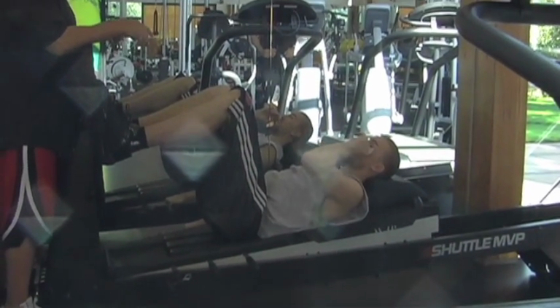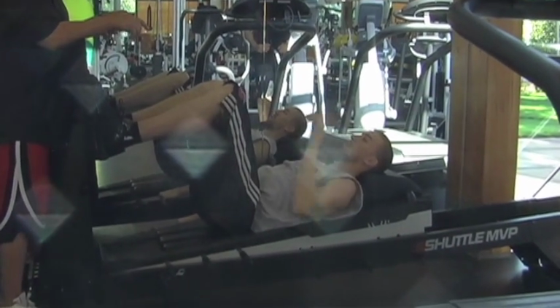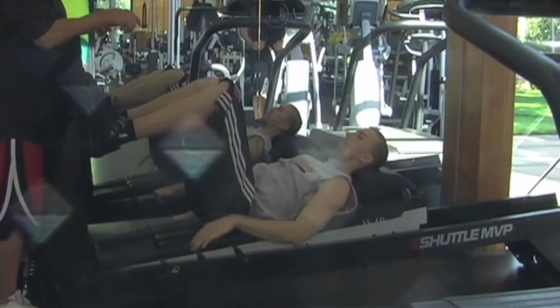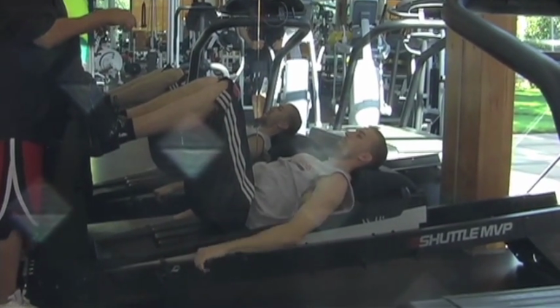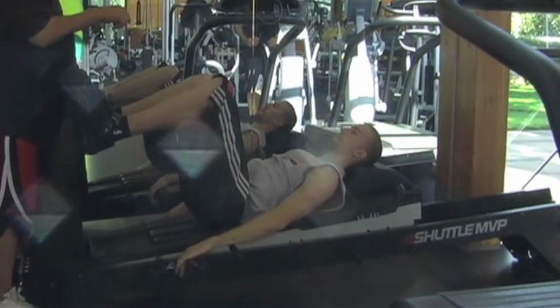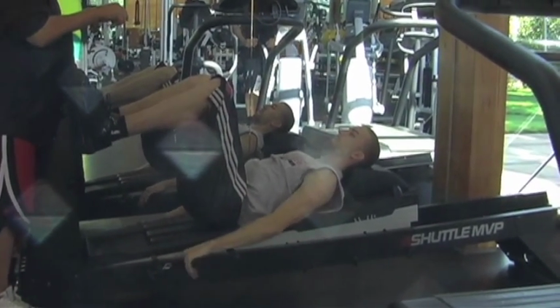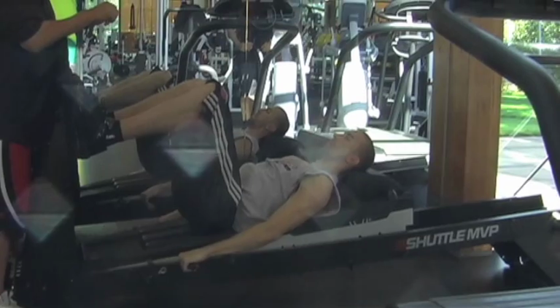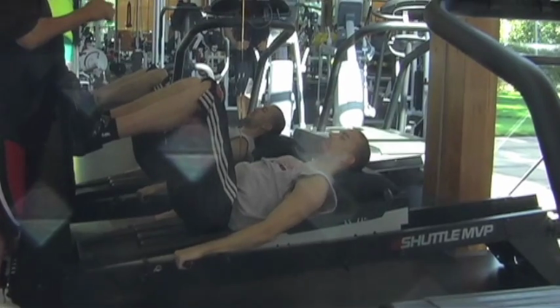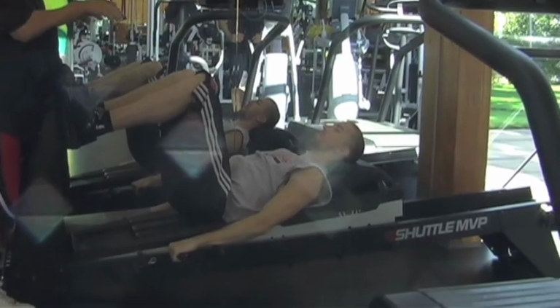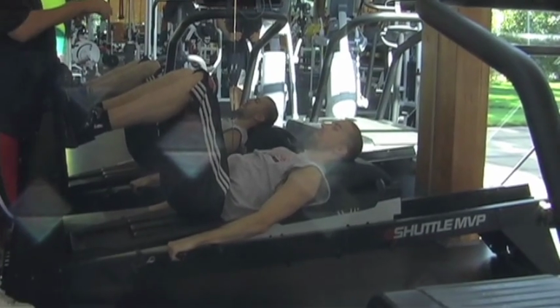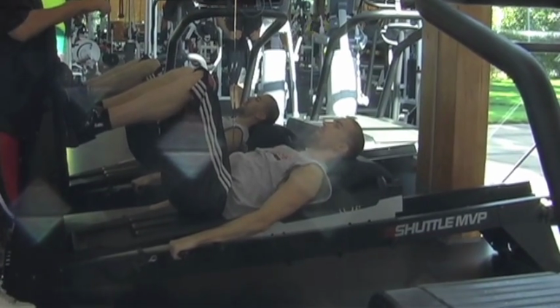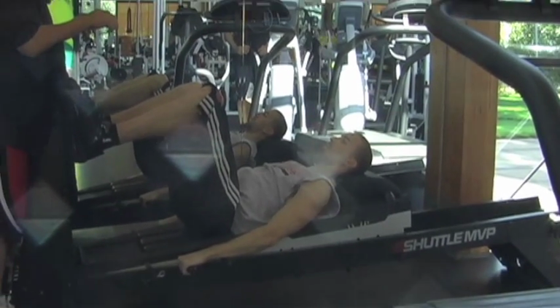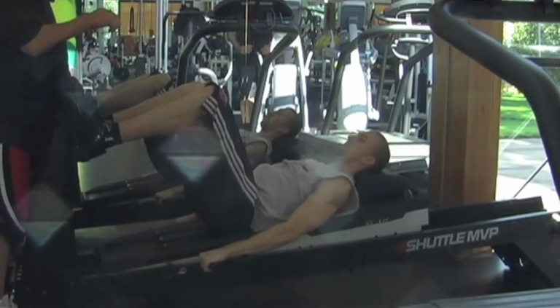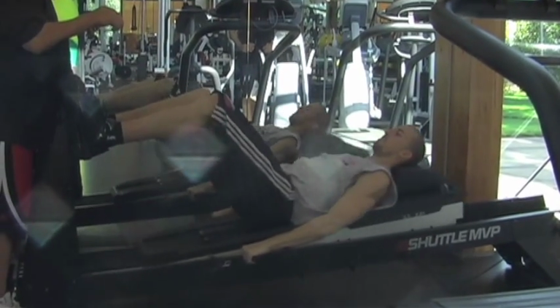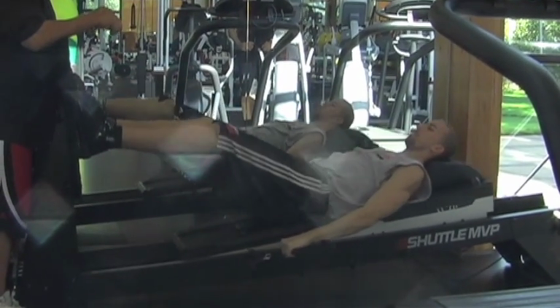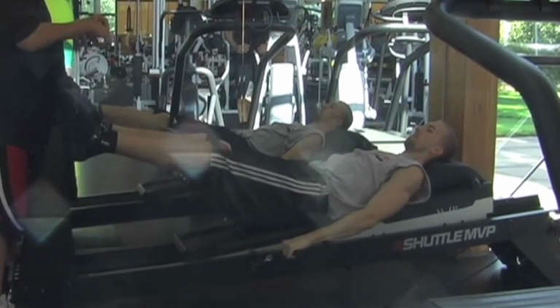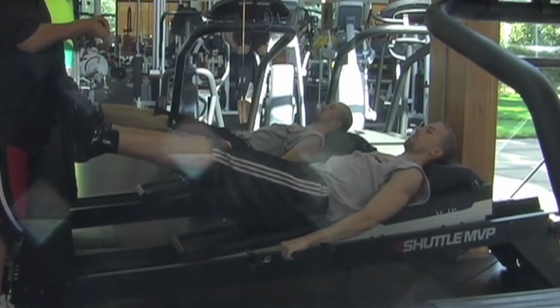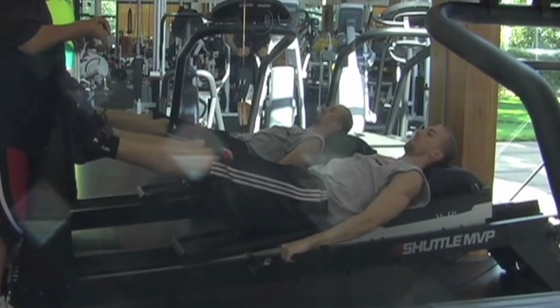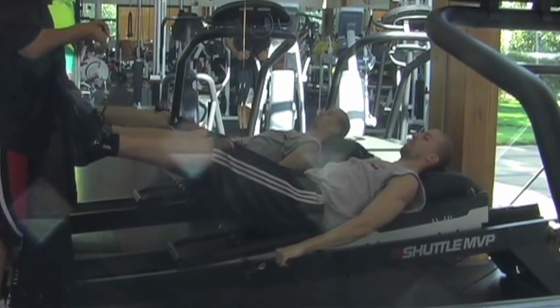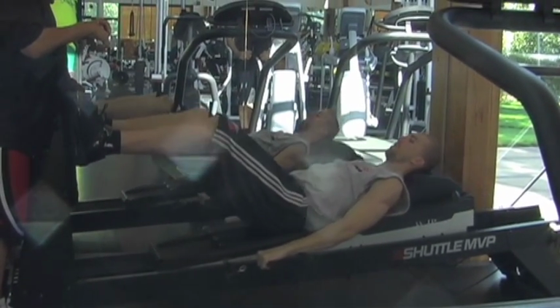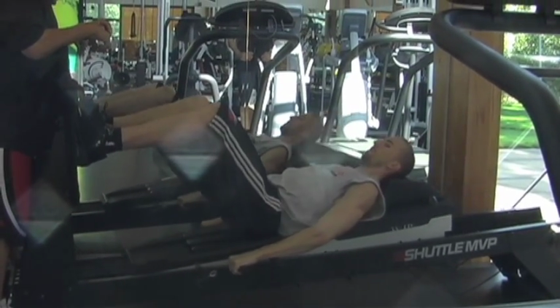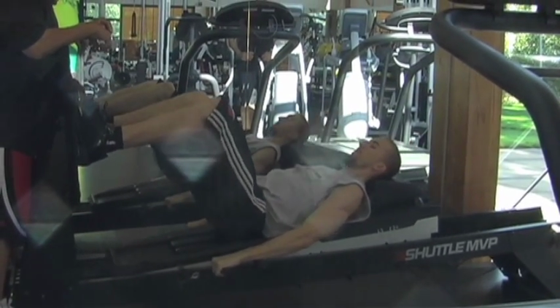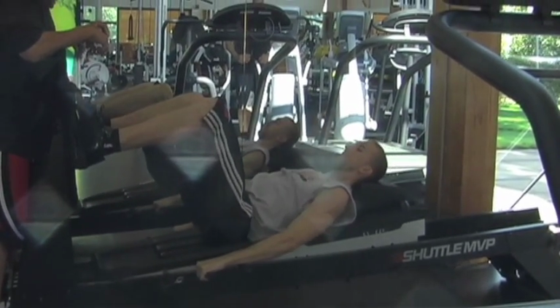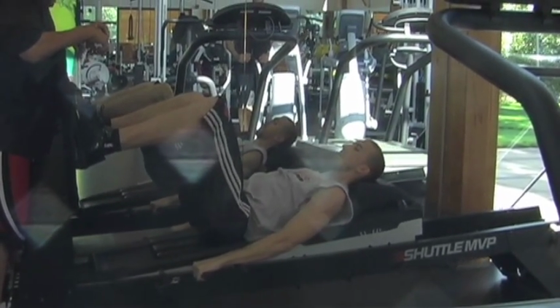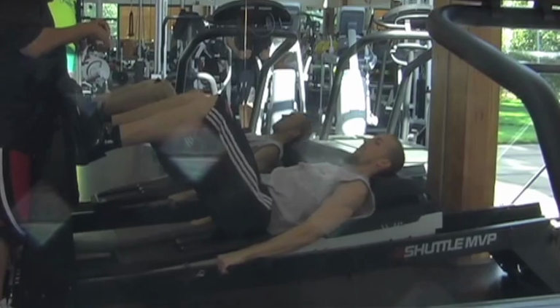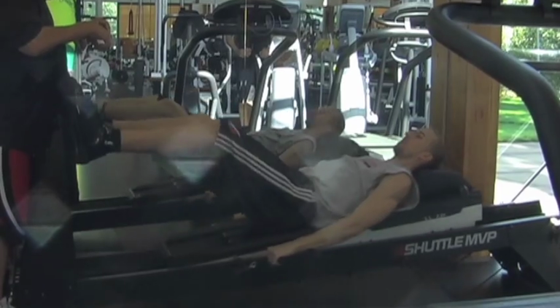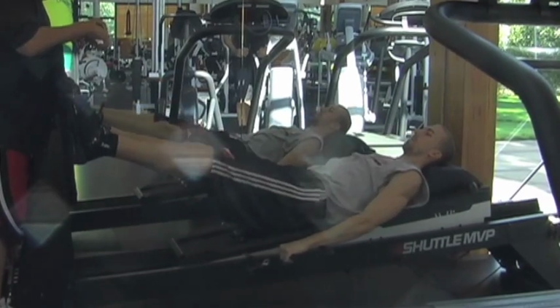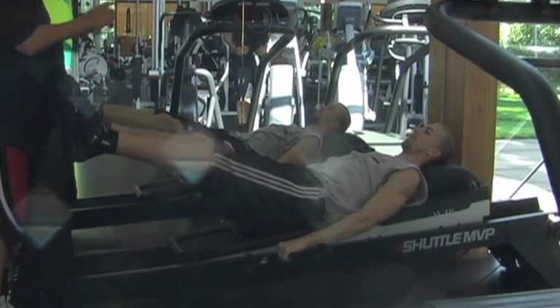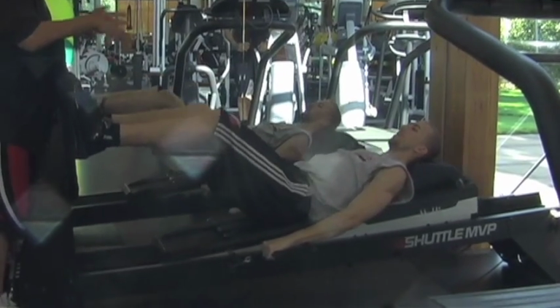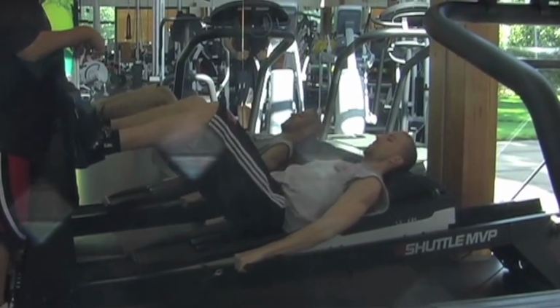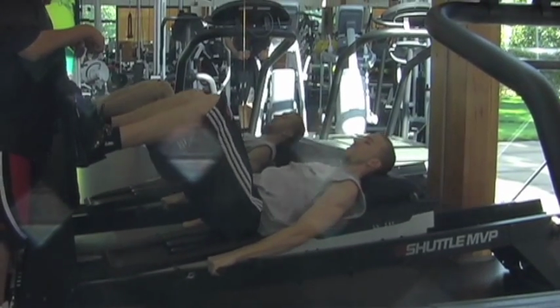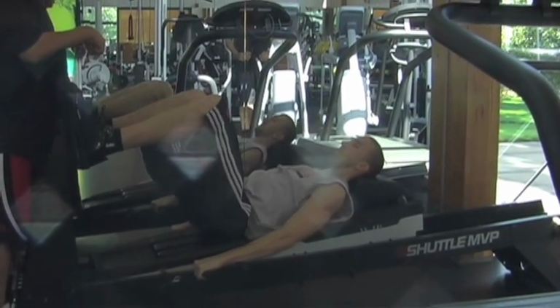First thing Steve's going to do on here is he's going to do a two-leg squat. So he's down, up and down nice and easy, and do a two-leg squat. Just kind of get his legs loose here.